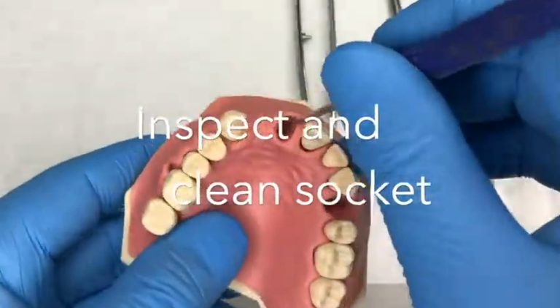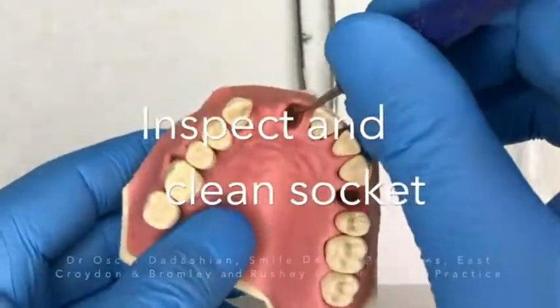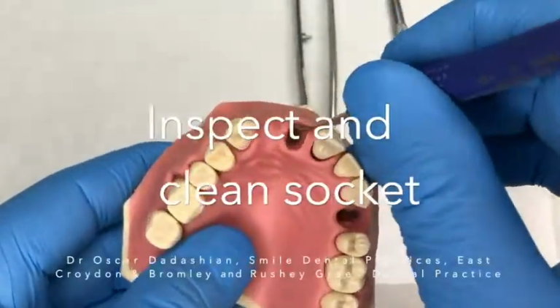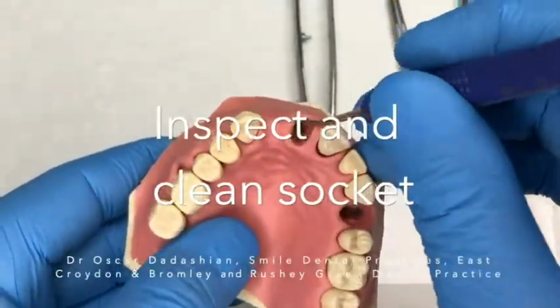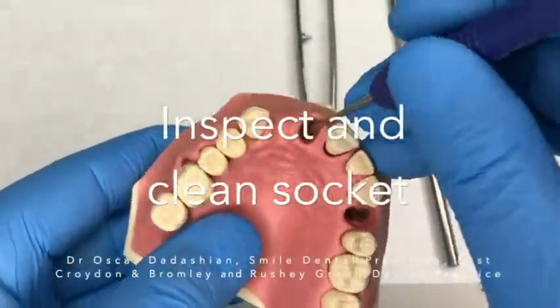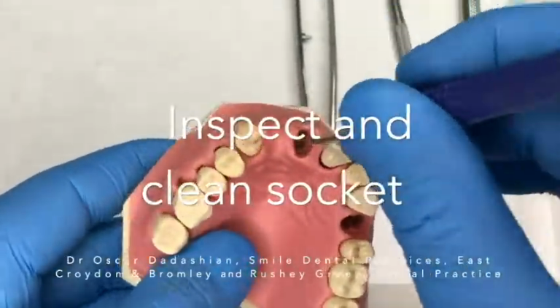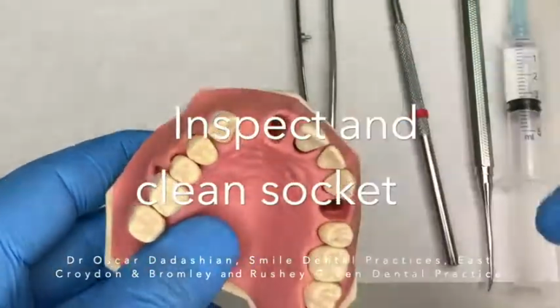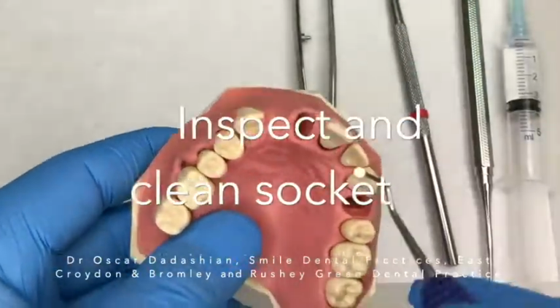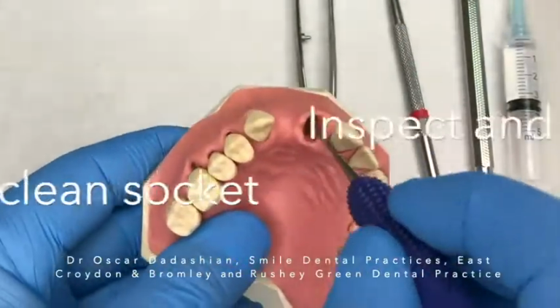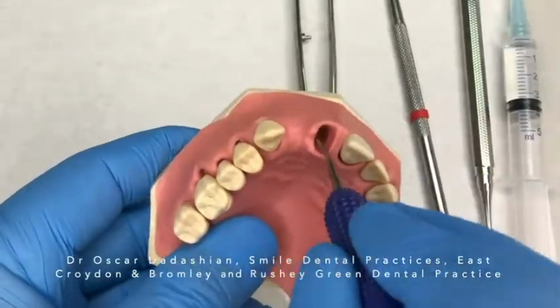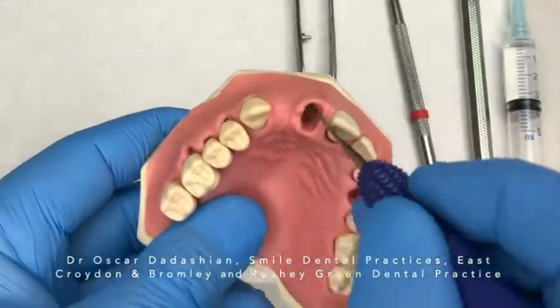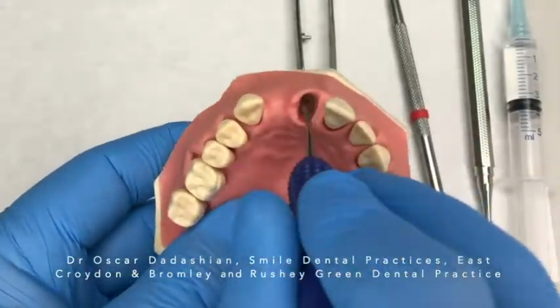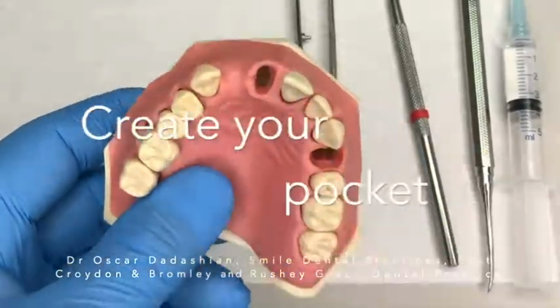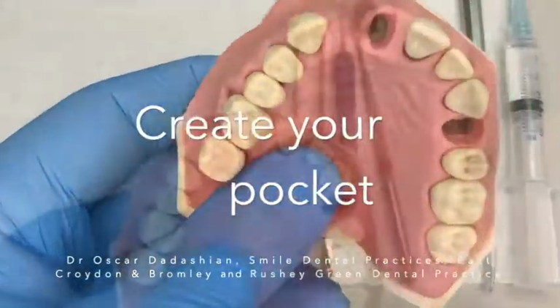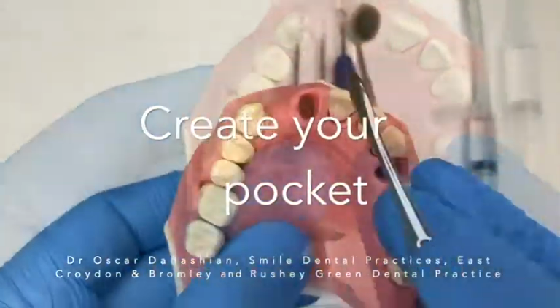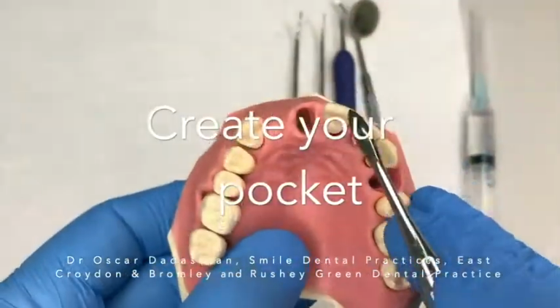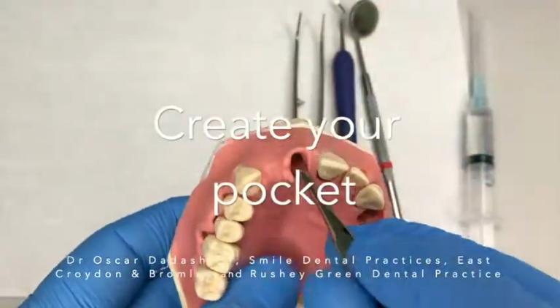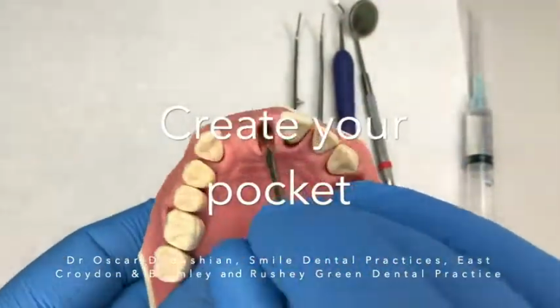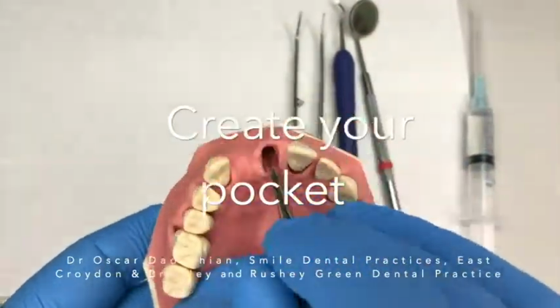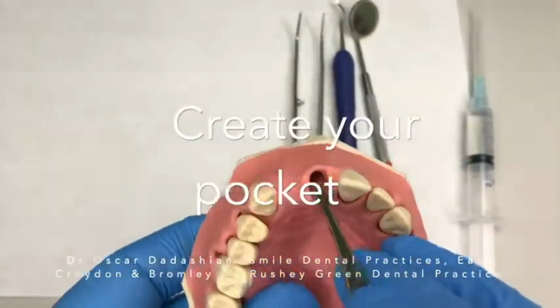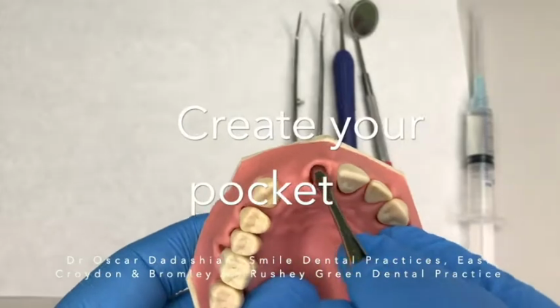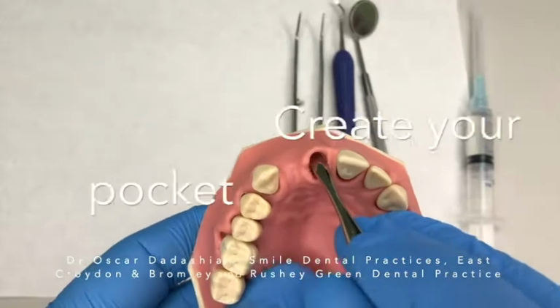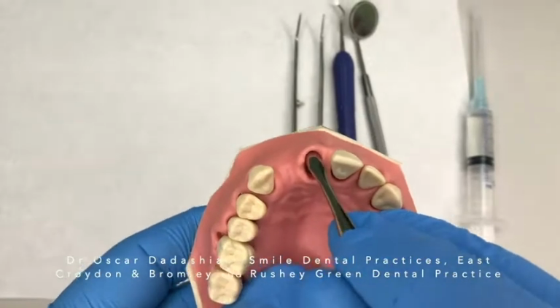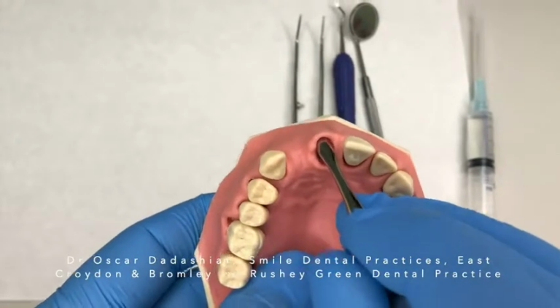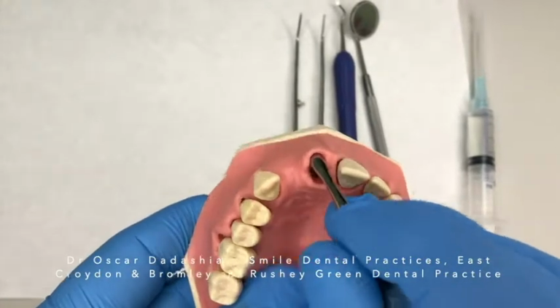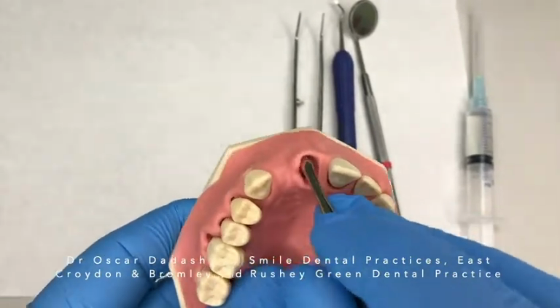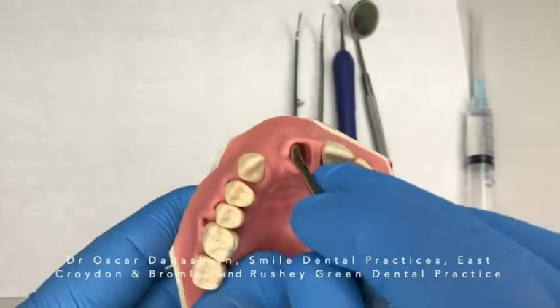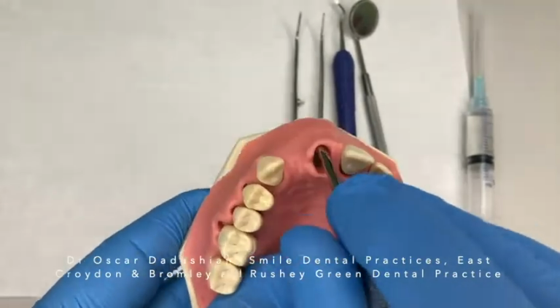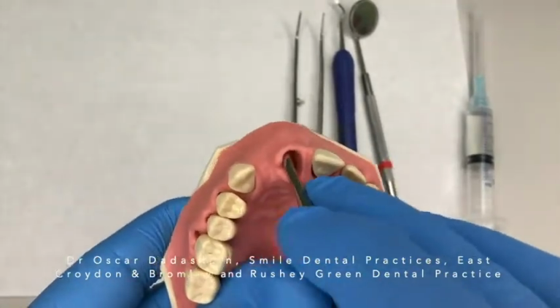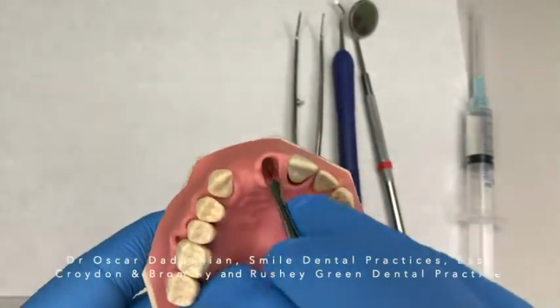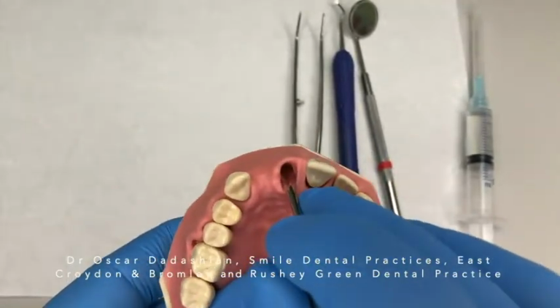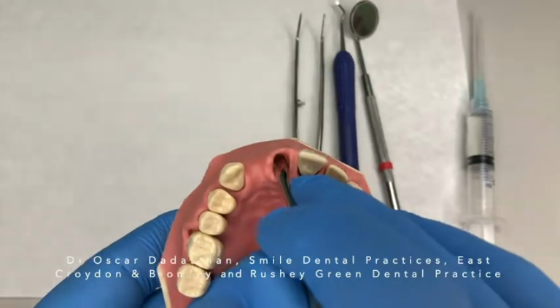Here we are doing a ridge preservation — first inspecting and cleaning the socket, then creating a pocket between the bone and the soft tissue. In this case I'll be using a xenograft, the Bio-Oss collagen, that I'm going to cut into pieces and place into the socket.